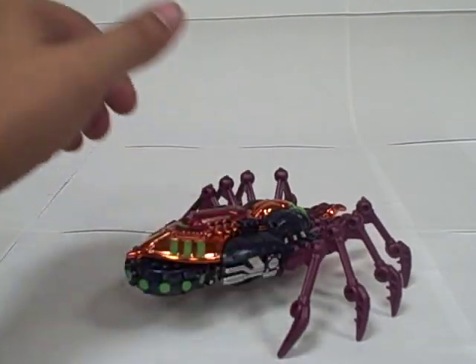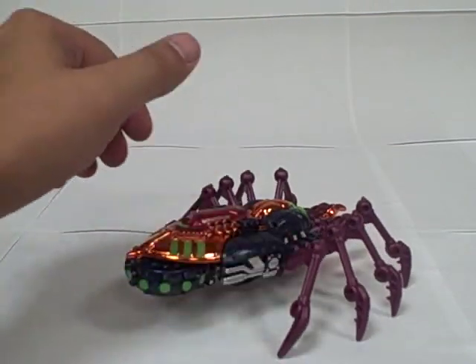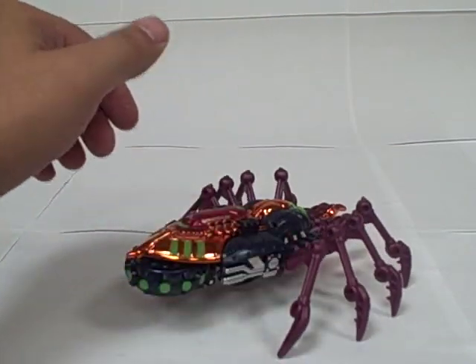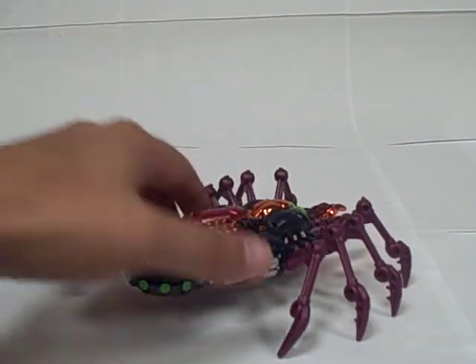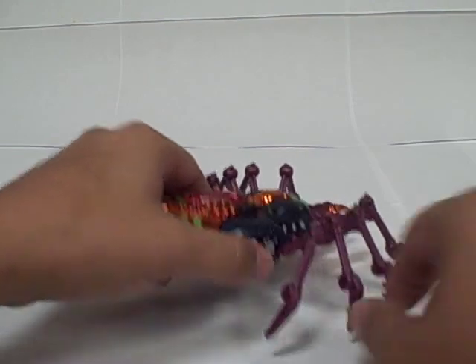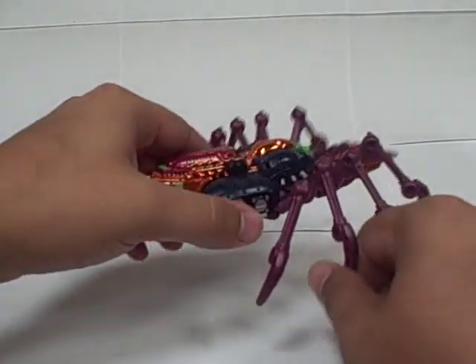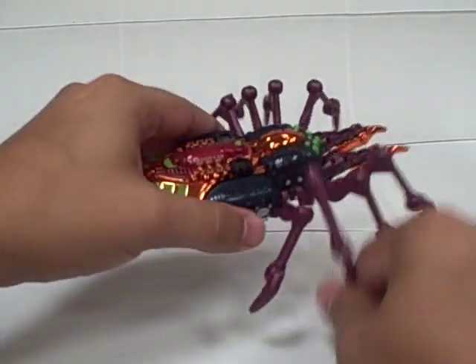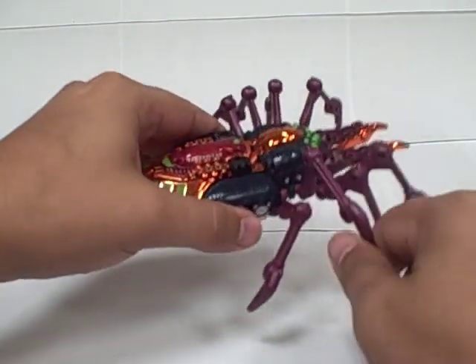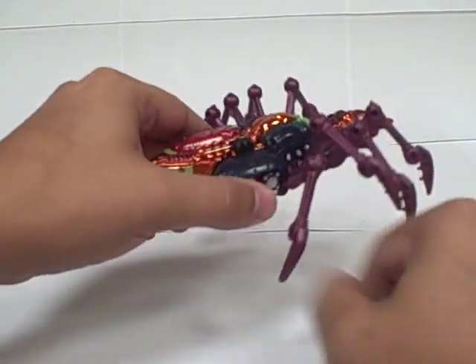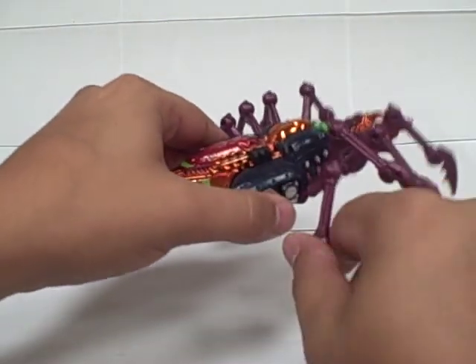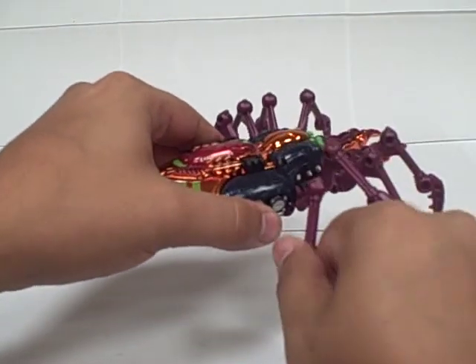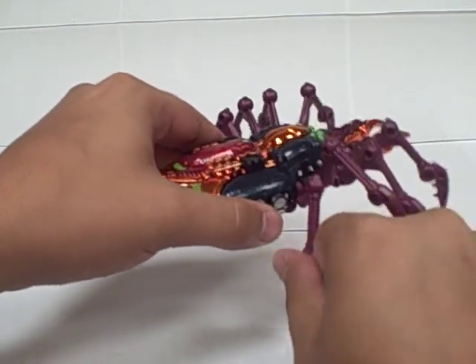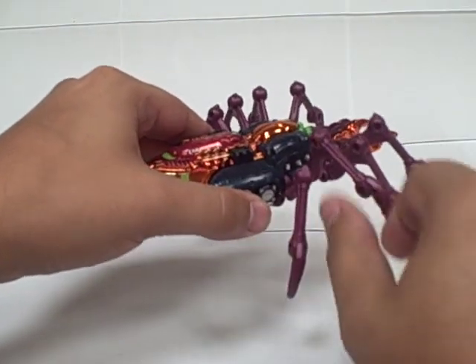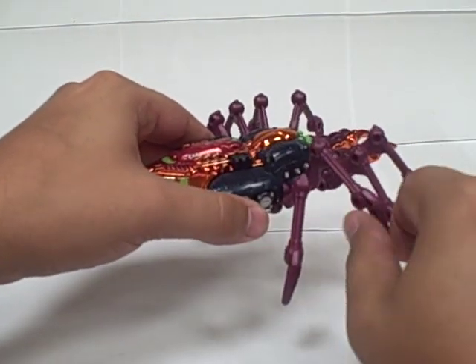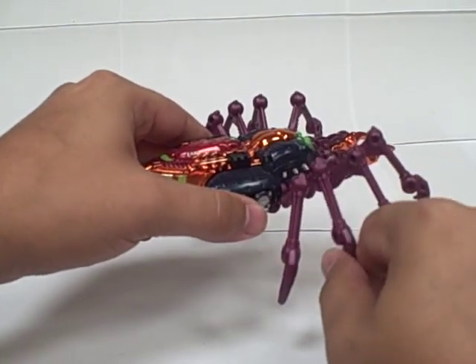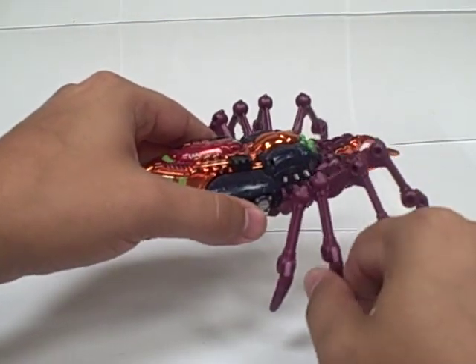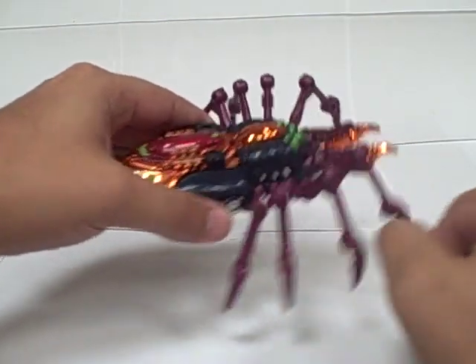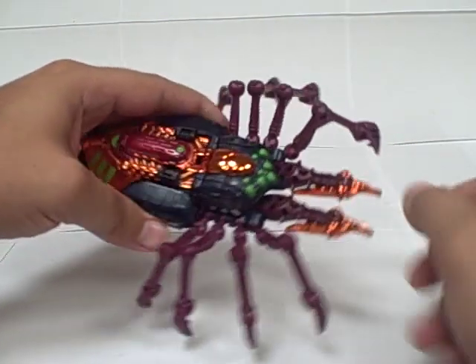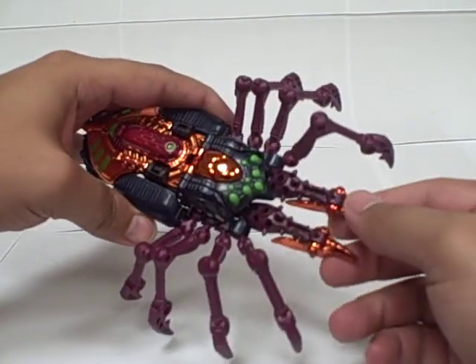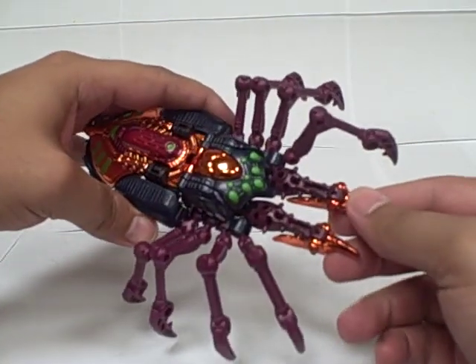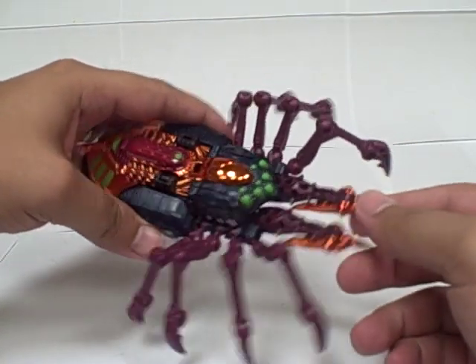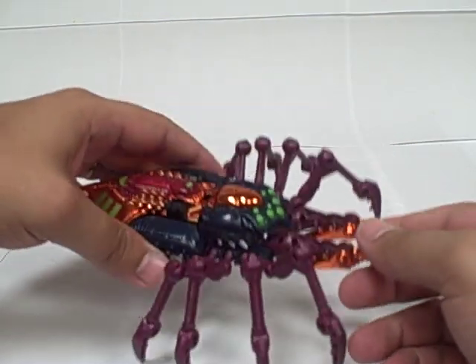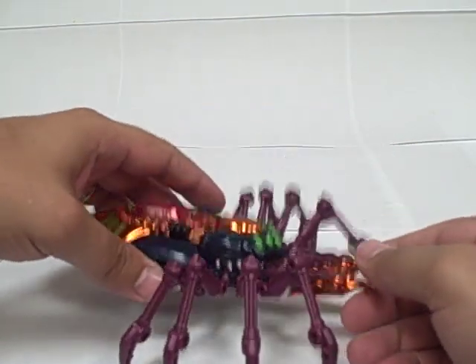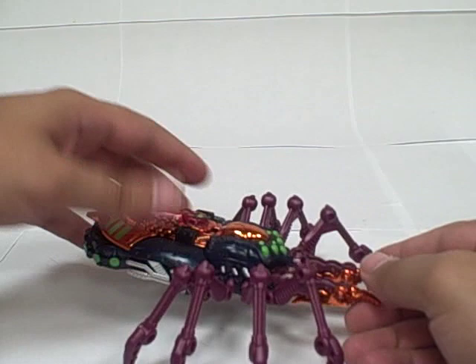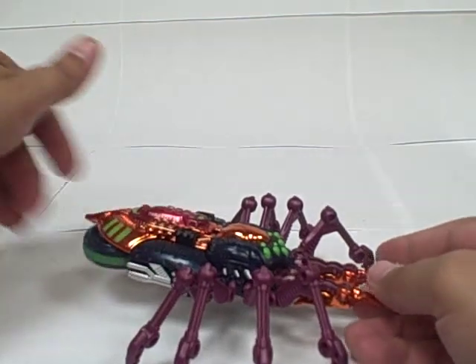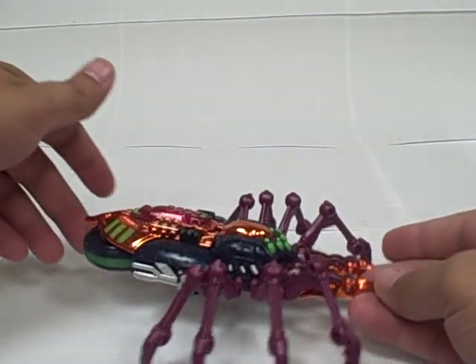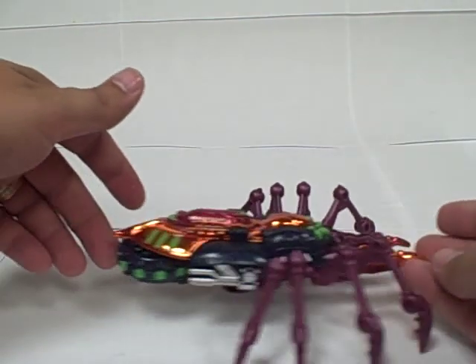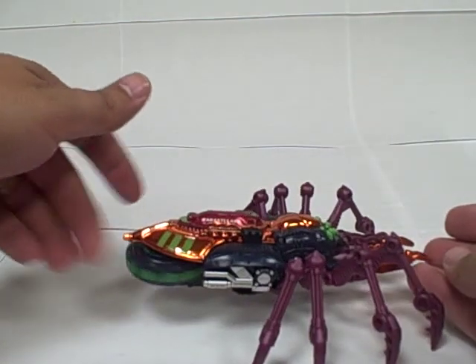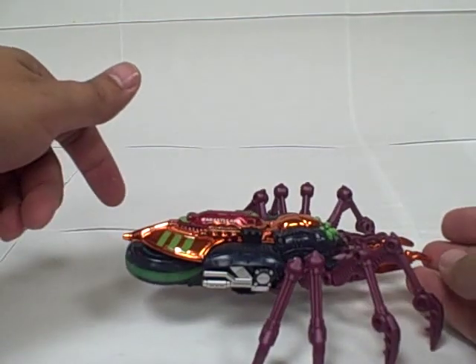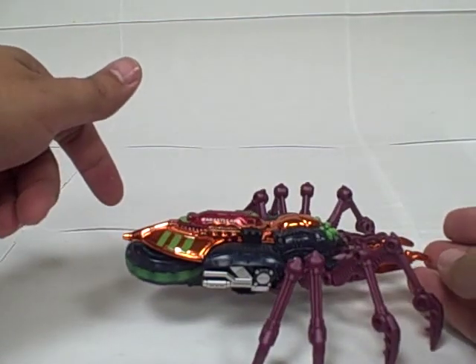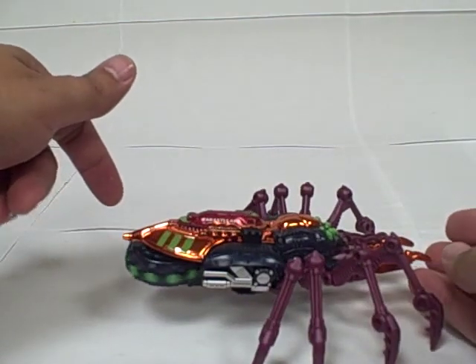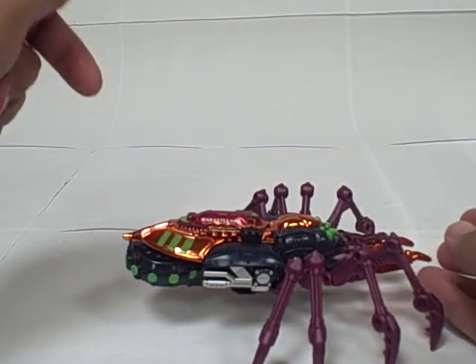He's really neat. All of his legs are on ball joints, so you've got a little bit of range of motion on those, on his mandibles. You can spin his little spinner out if you'd like.